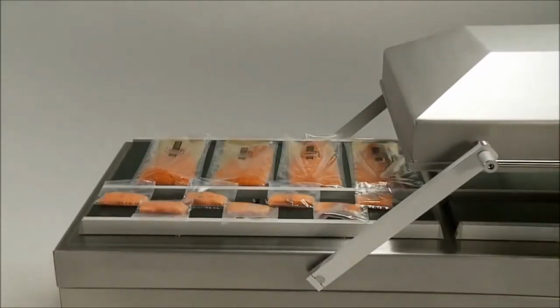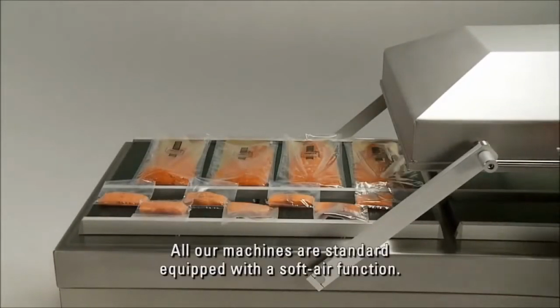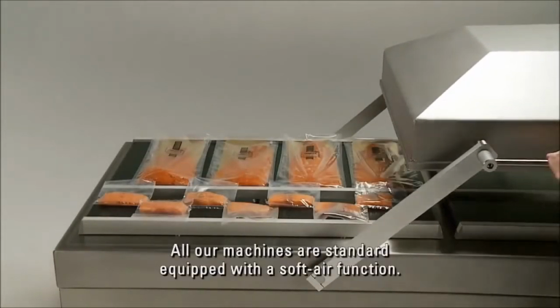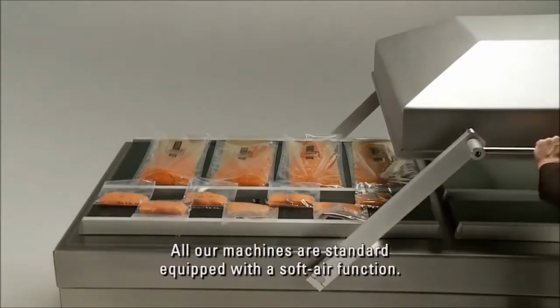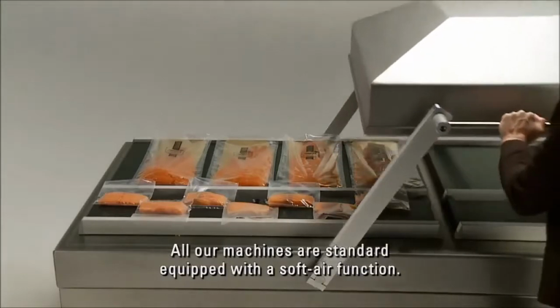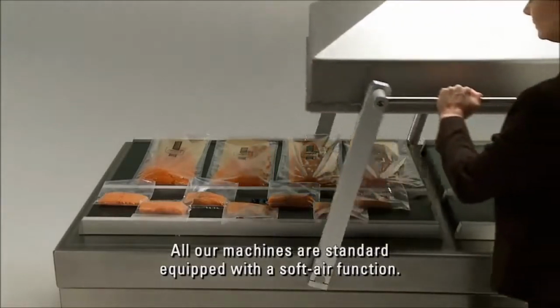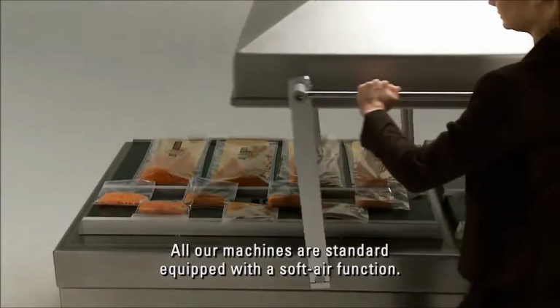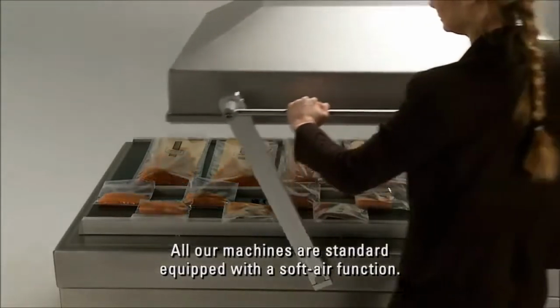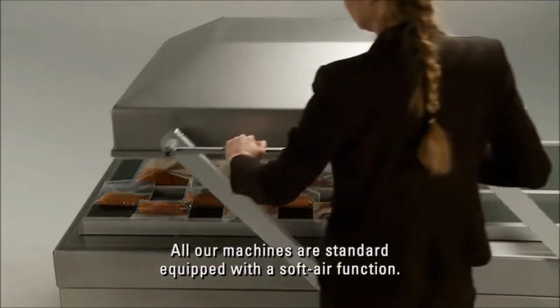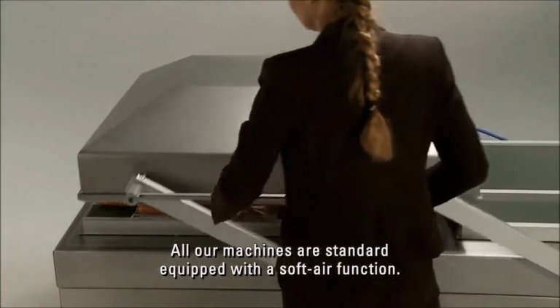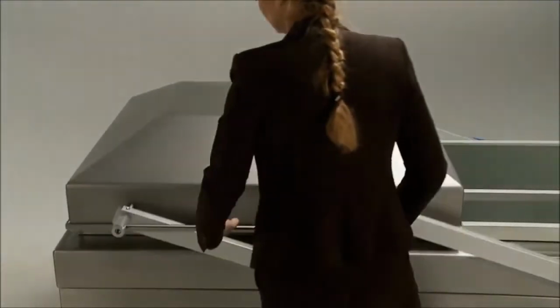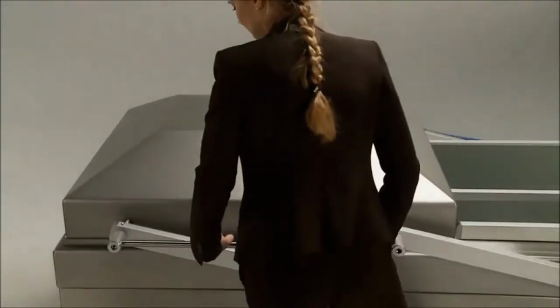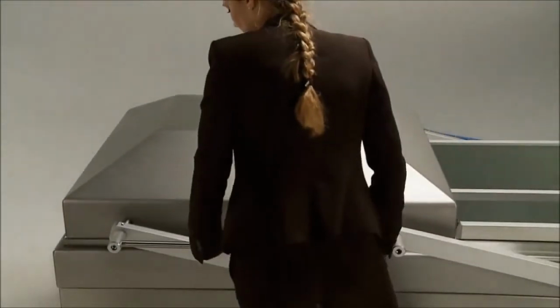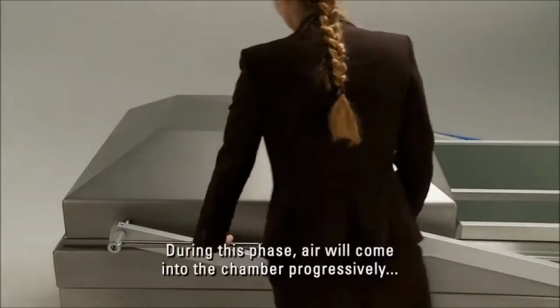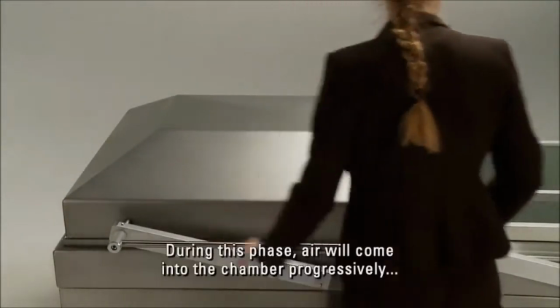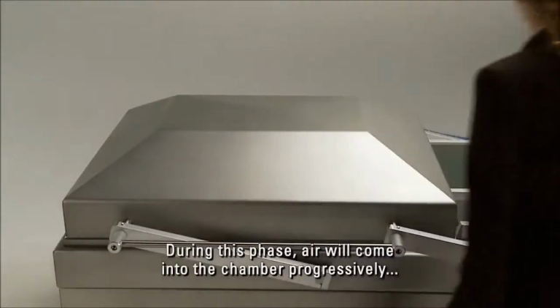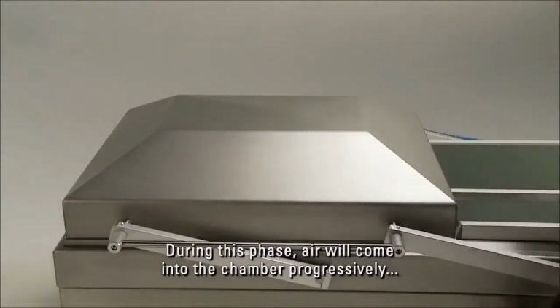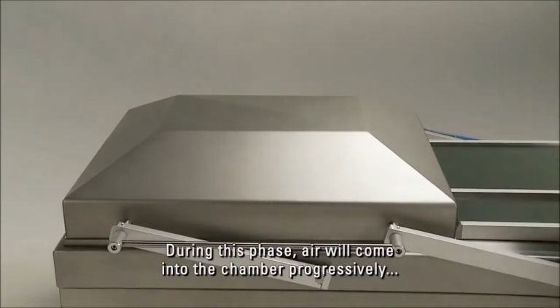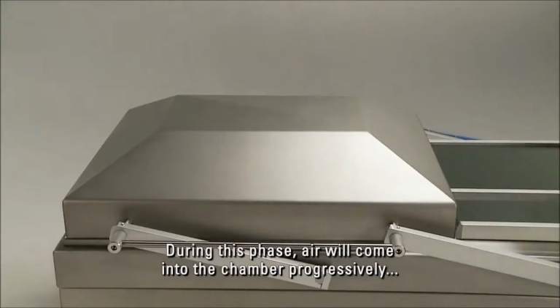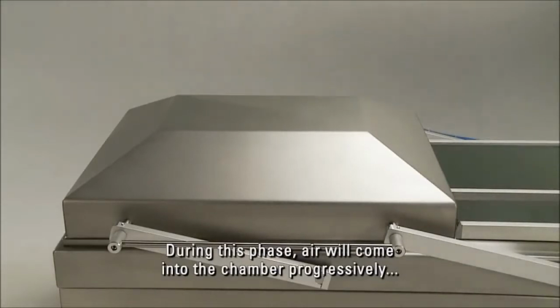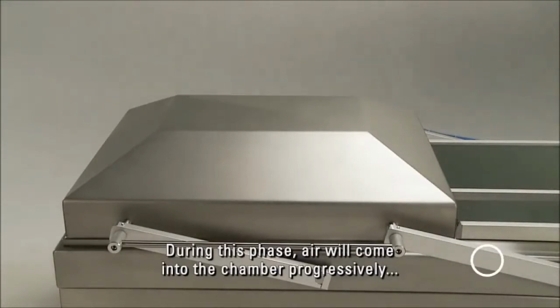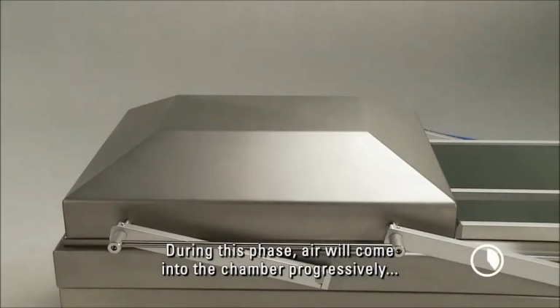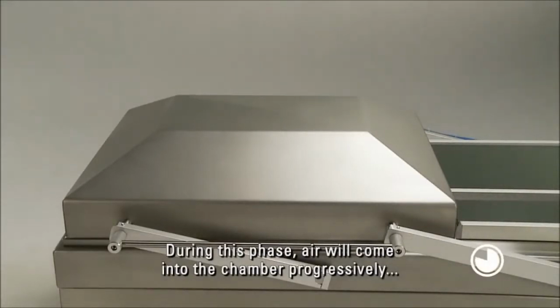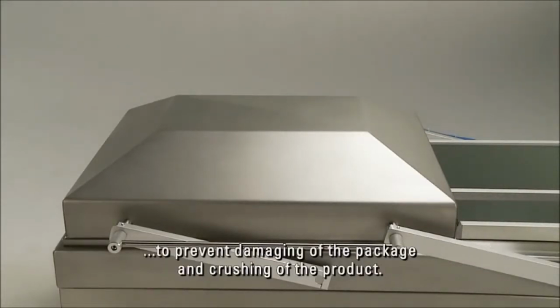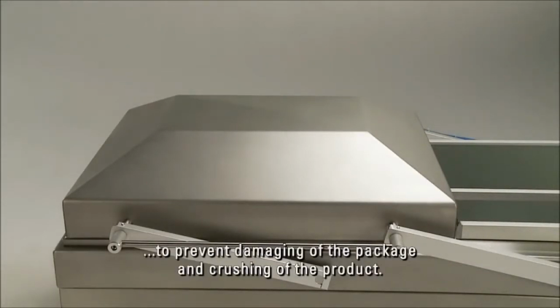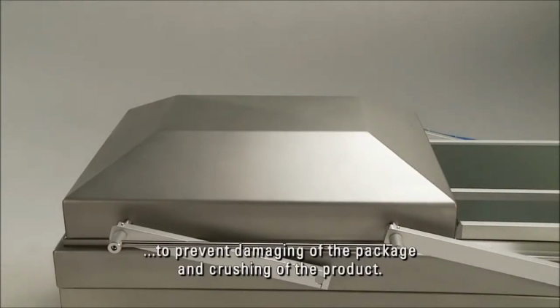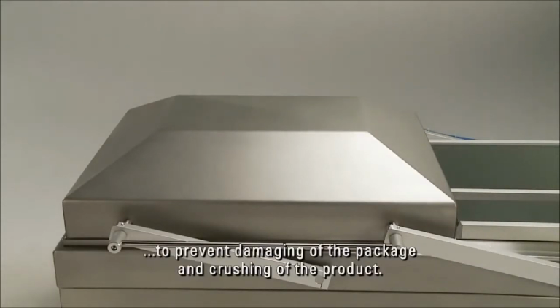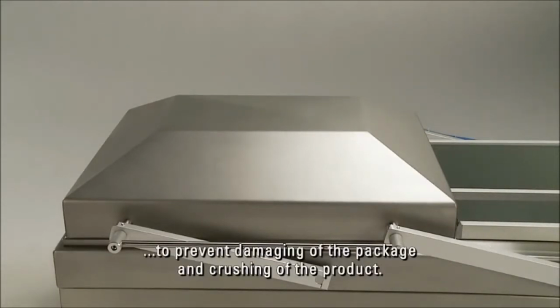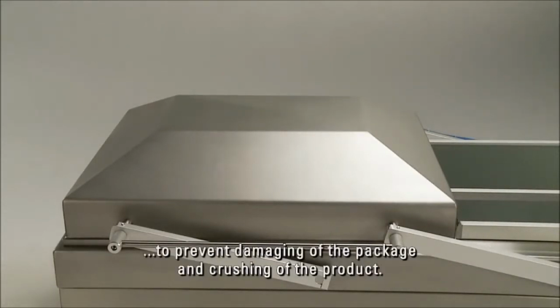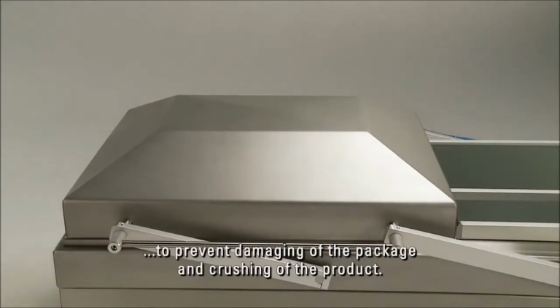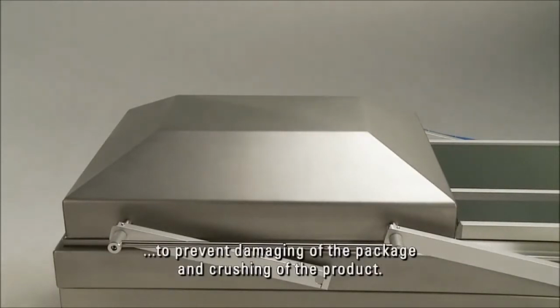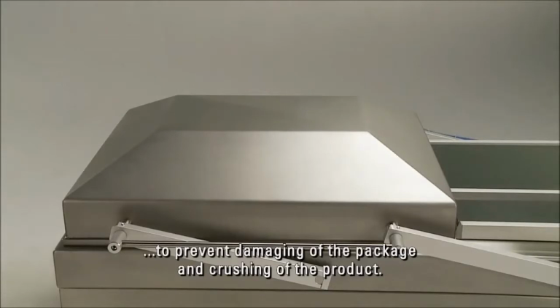All our machines are standard equipped with a soft air function. During this phase, air will come into the chamber progressively to prevent damaging of the package and crushing of the product.